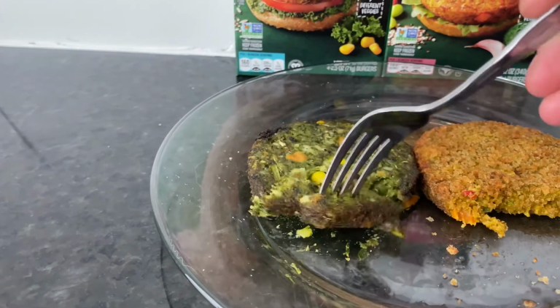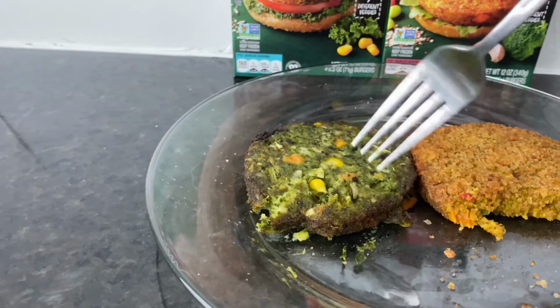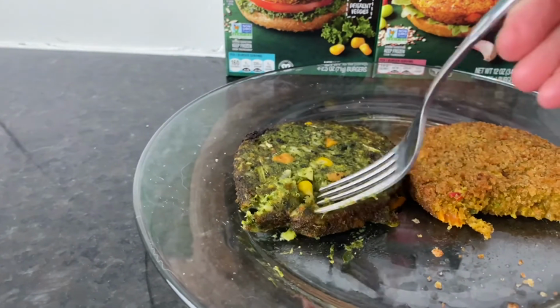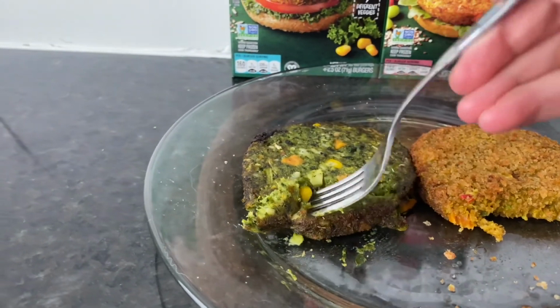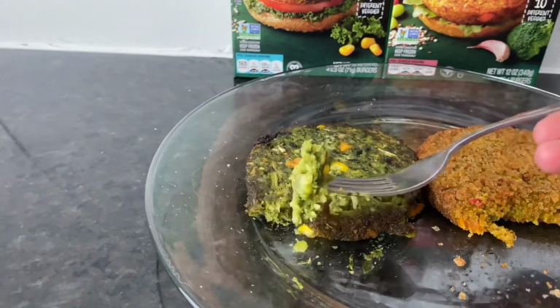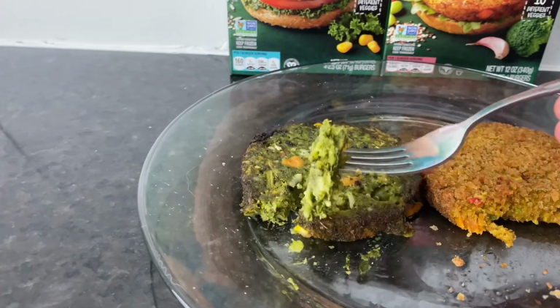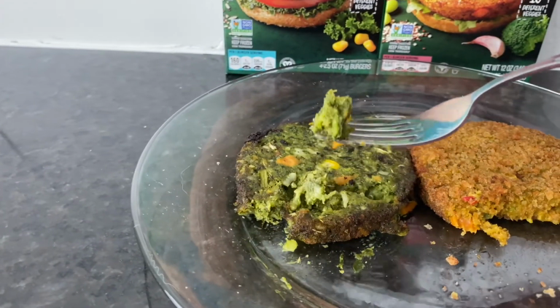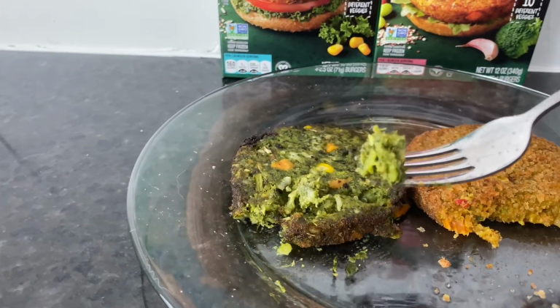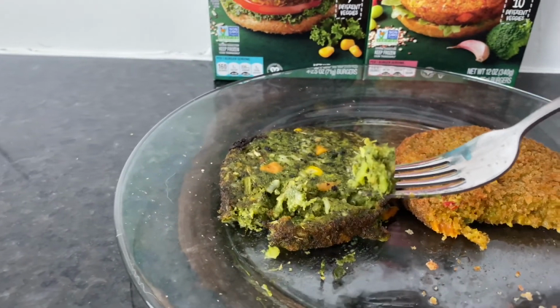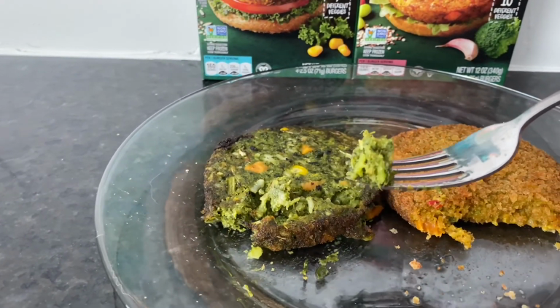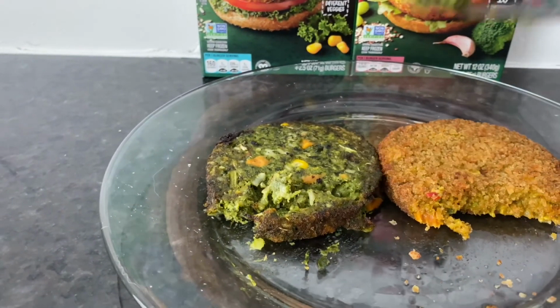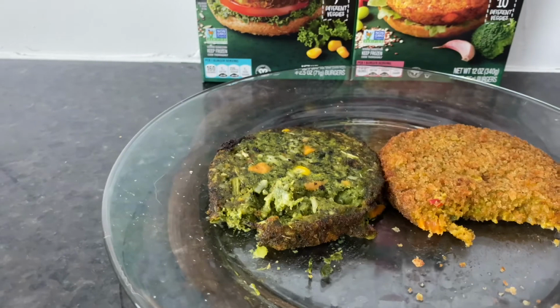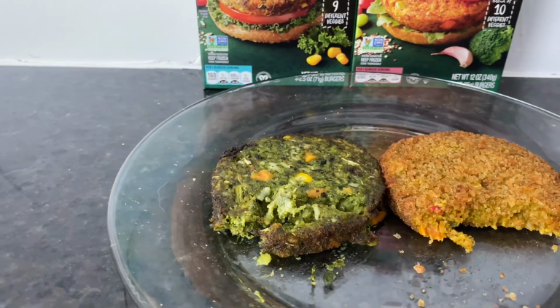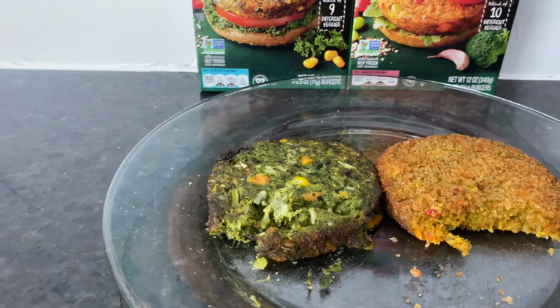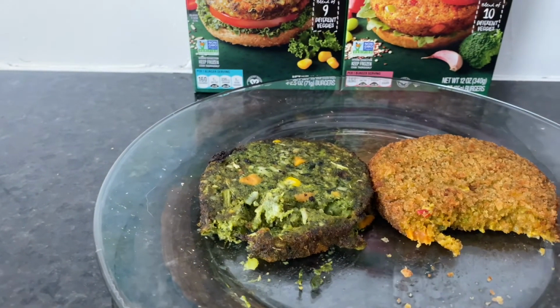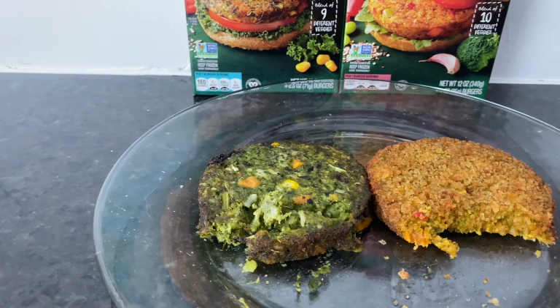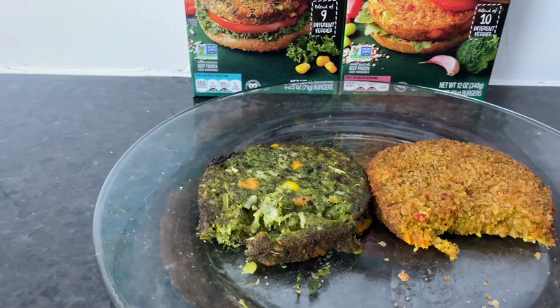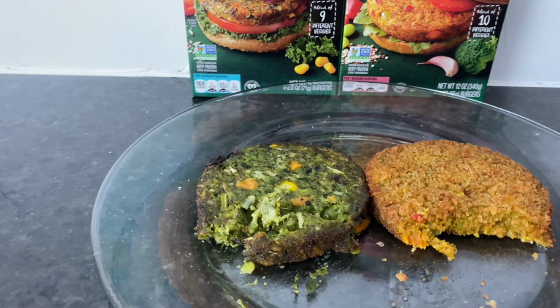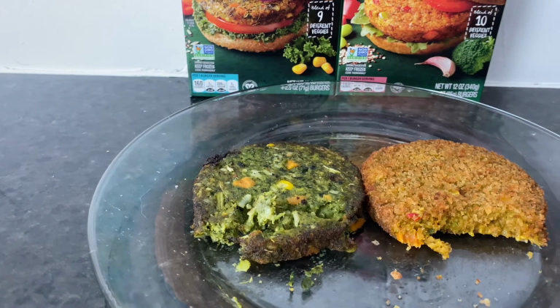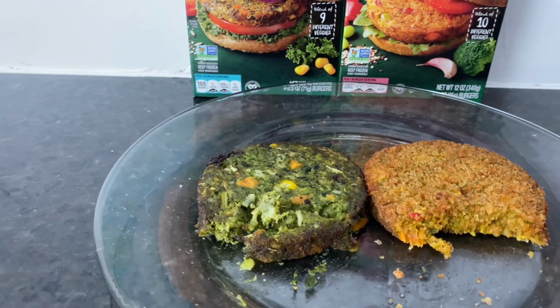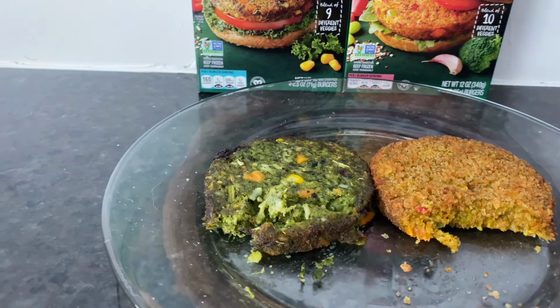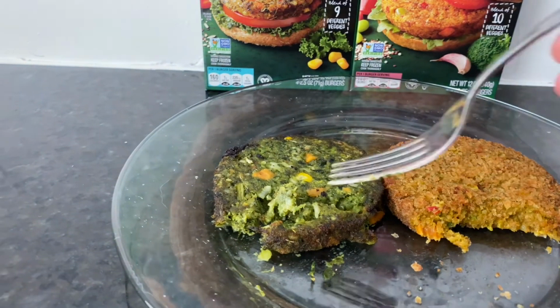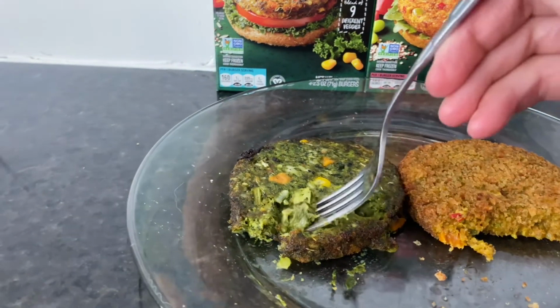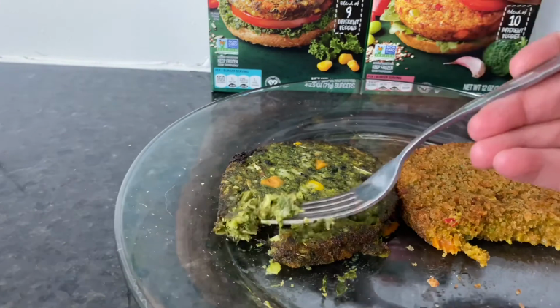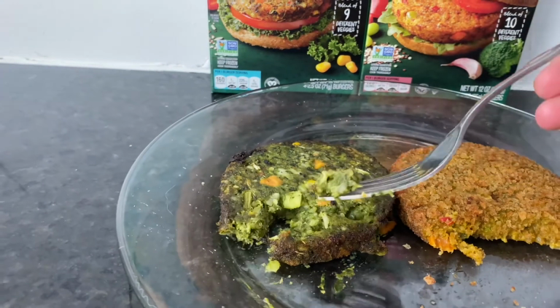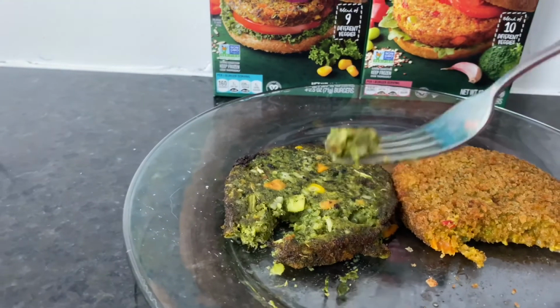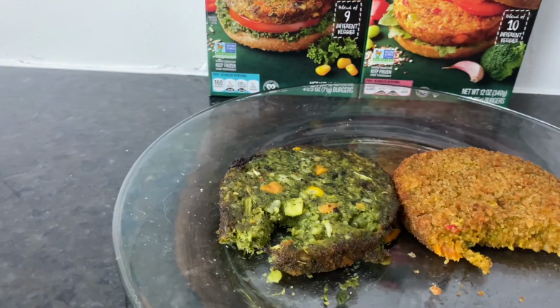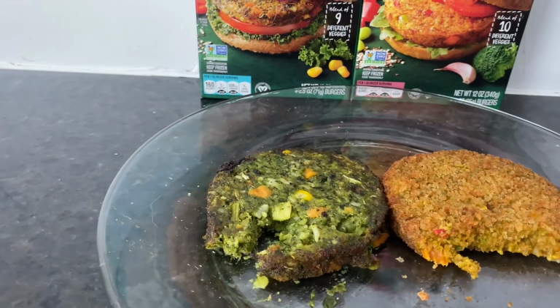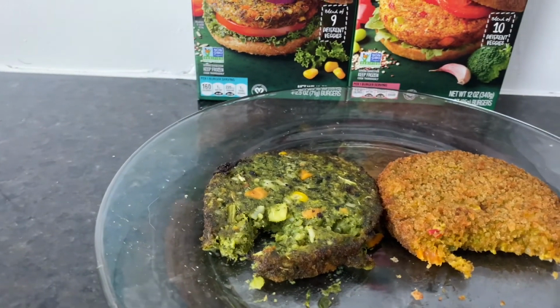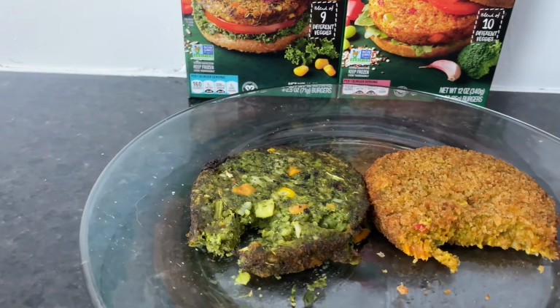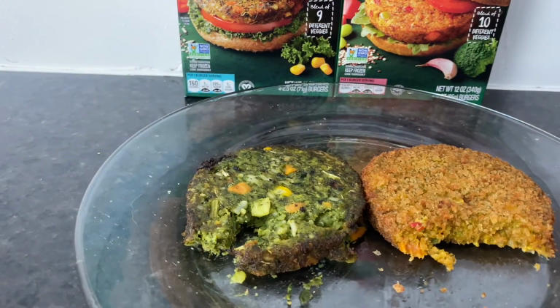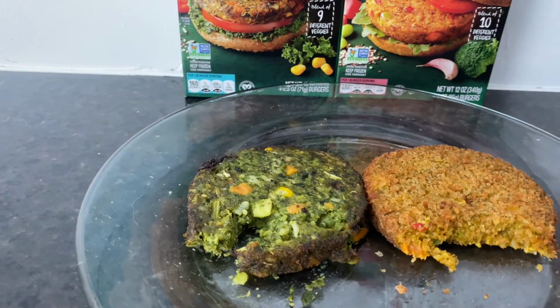I'm comparing them to Dr. Prager's, because to be honest, this green one over here looks exactly like it. Anyways, I made up my mind — they're a pass. I put them down.